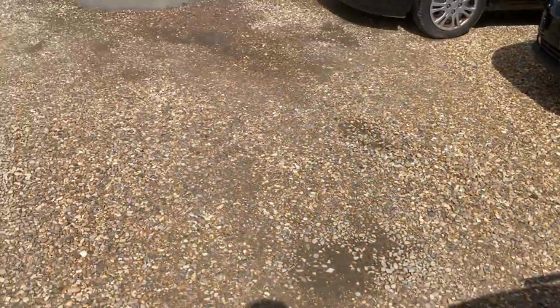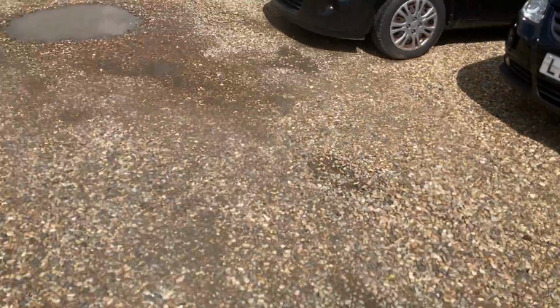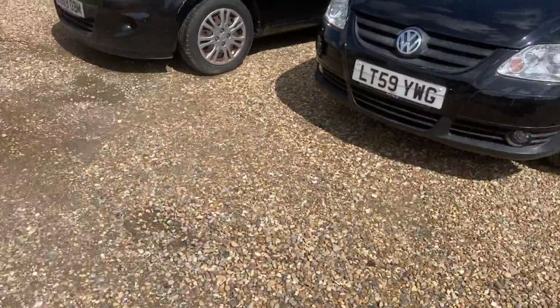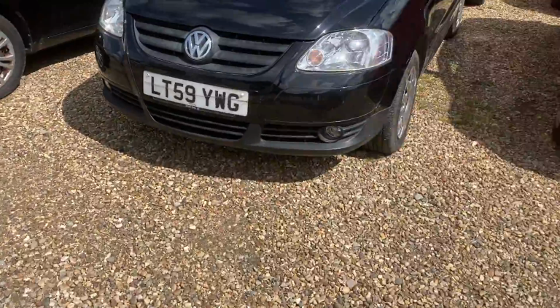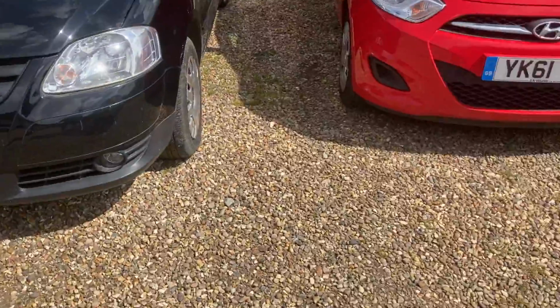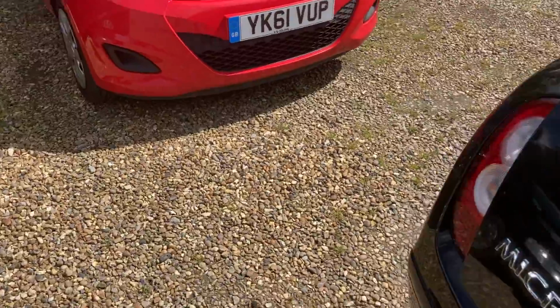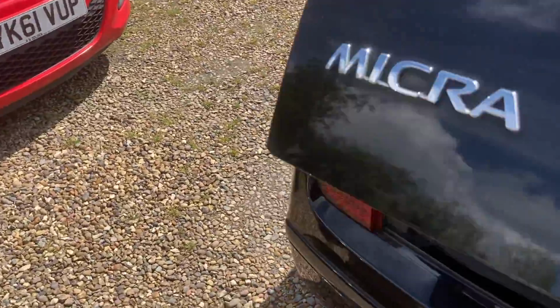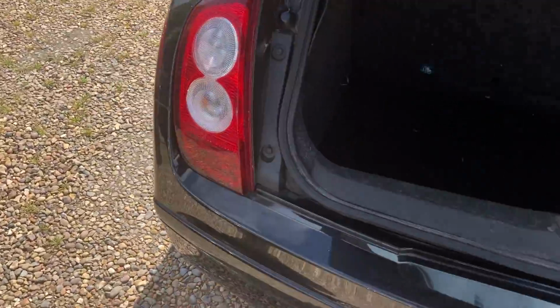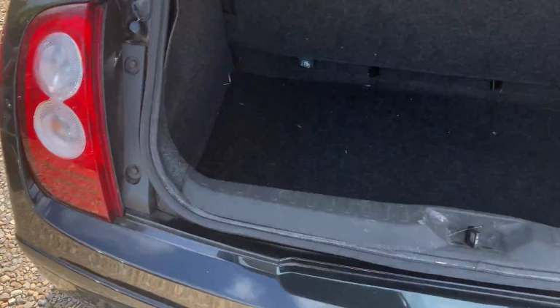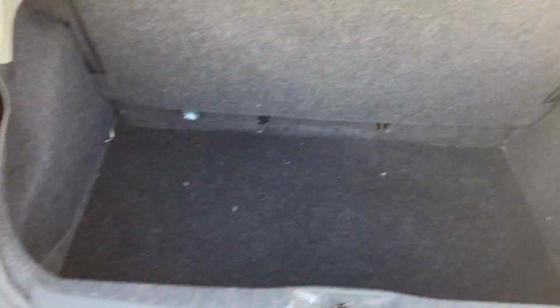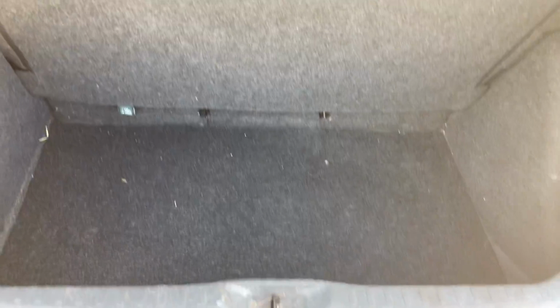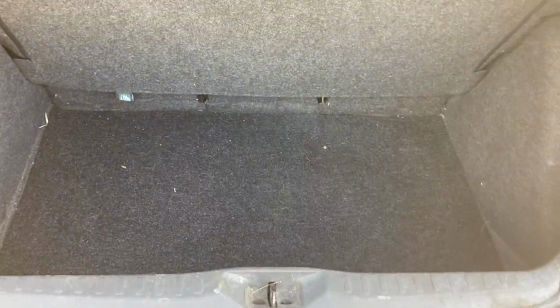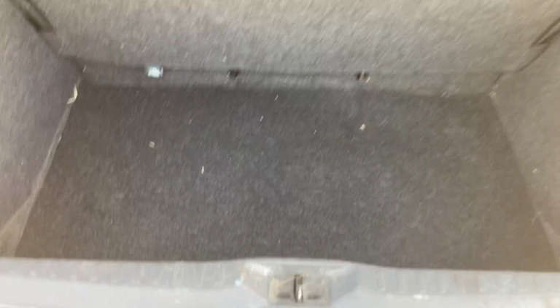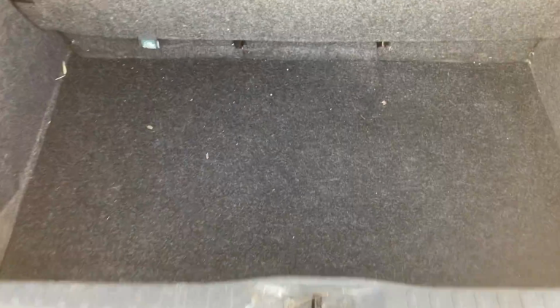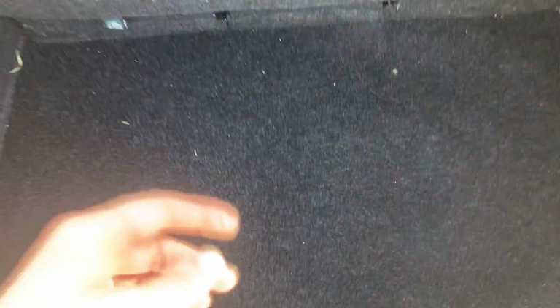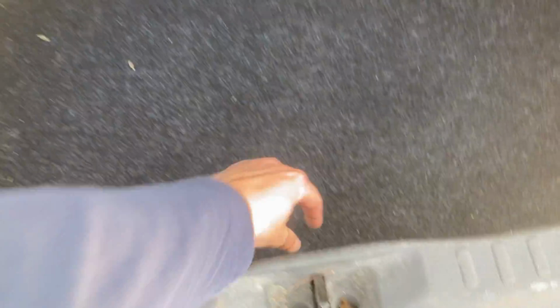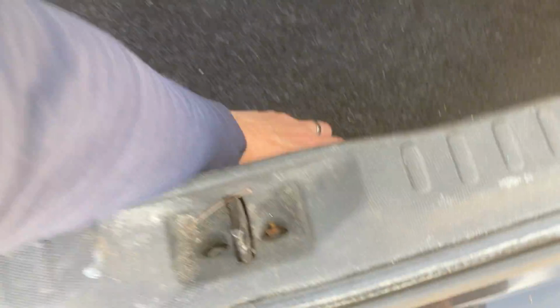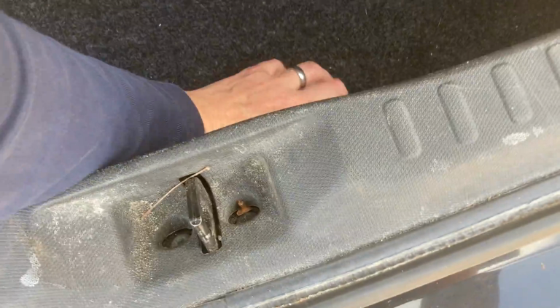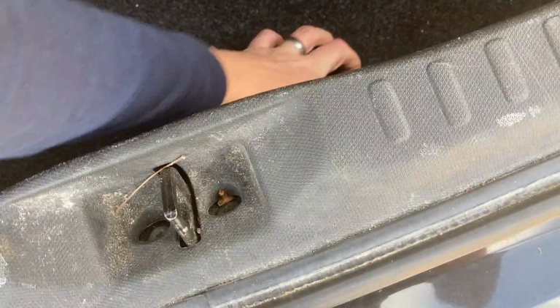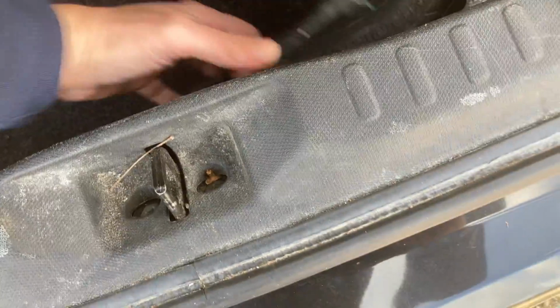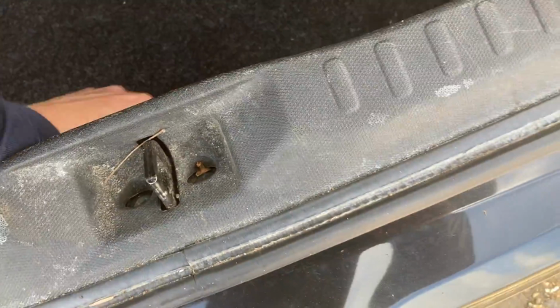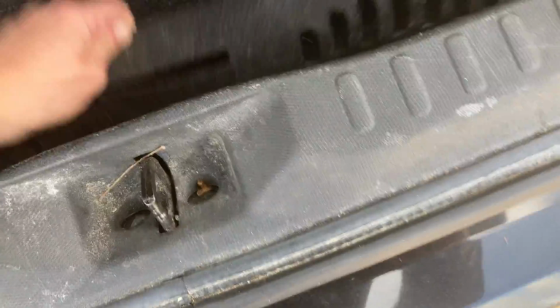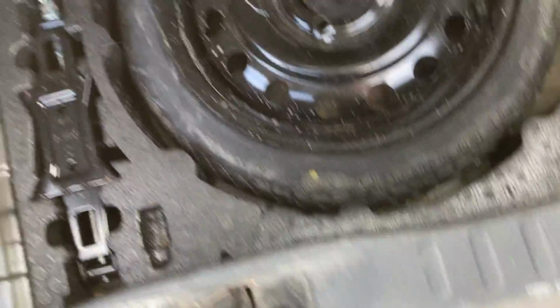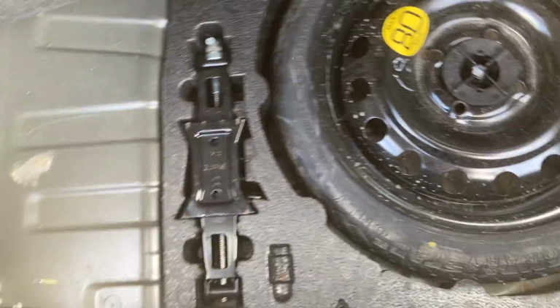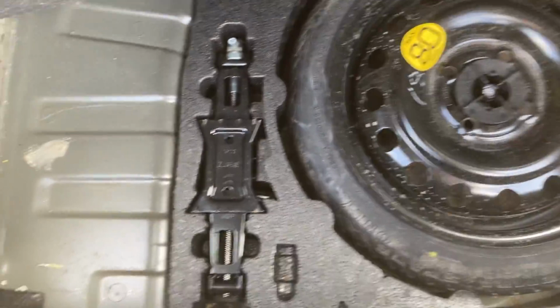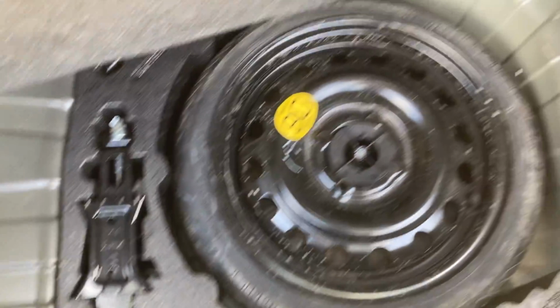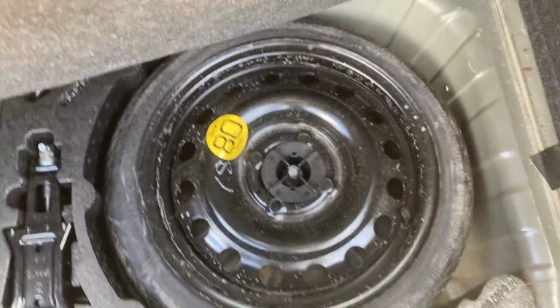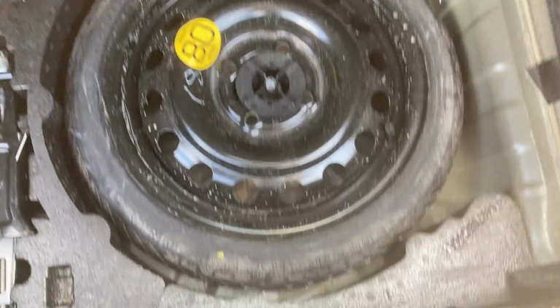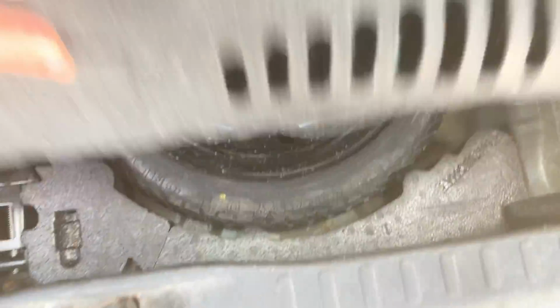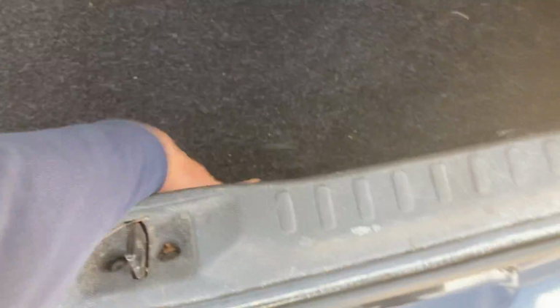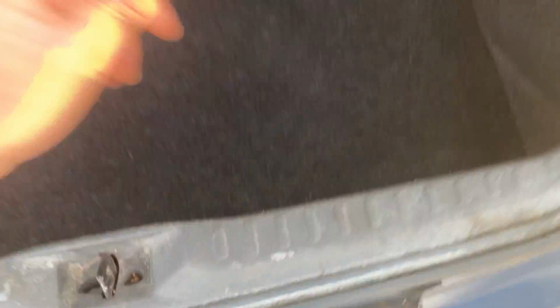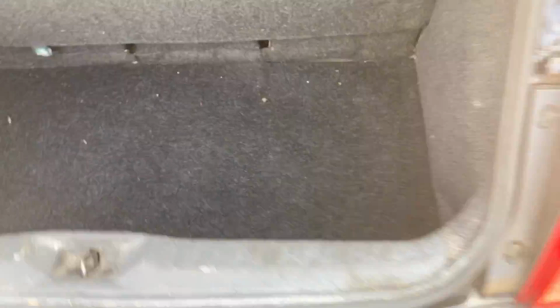It's got an MOT till March 2022. Toolkit and spare are all present in the boot. Boot is nice and dry — no water or anything.